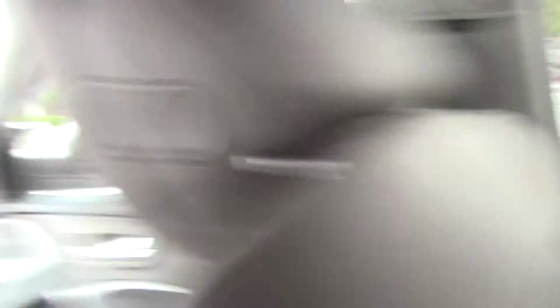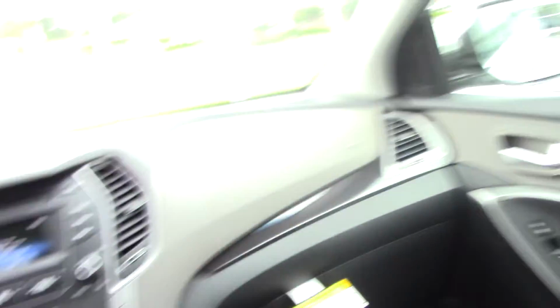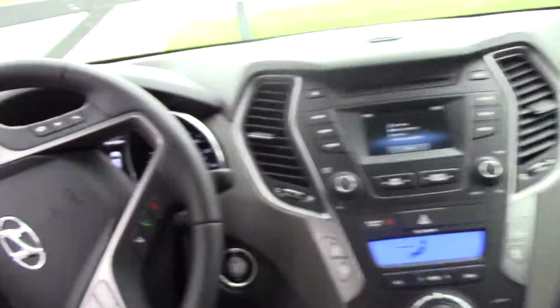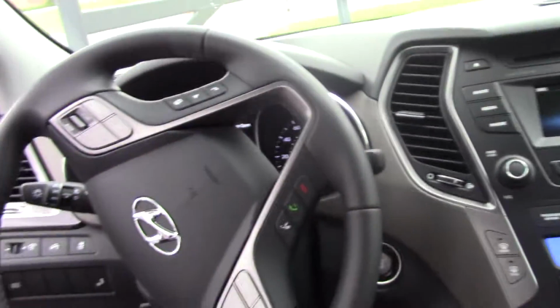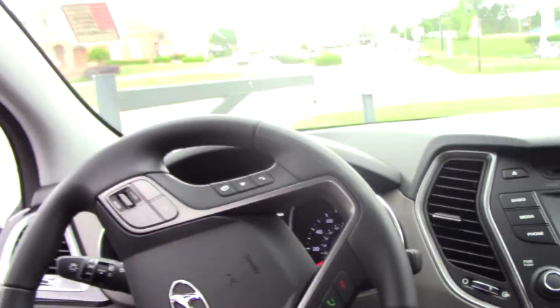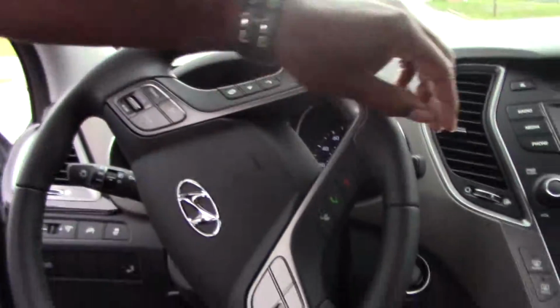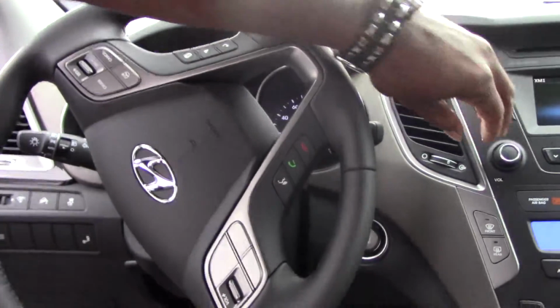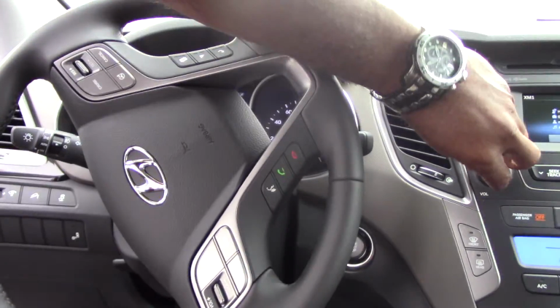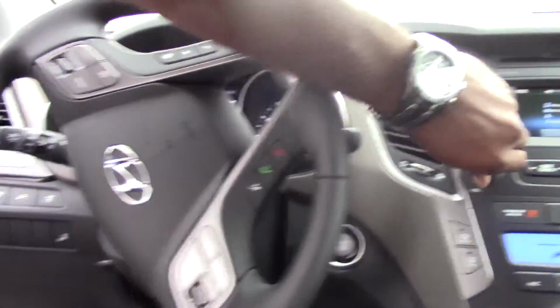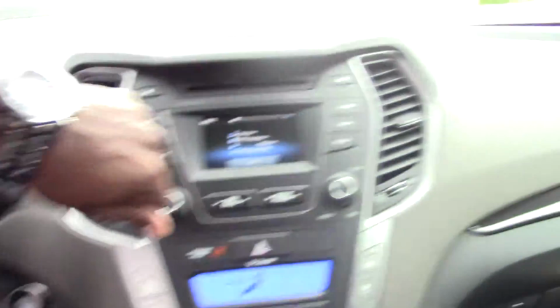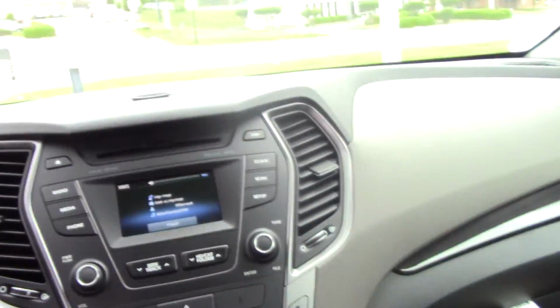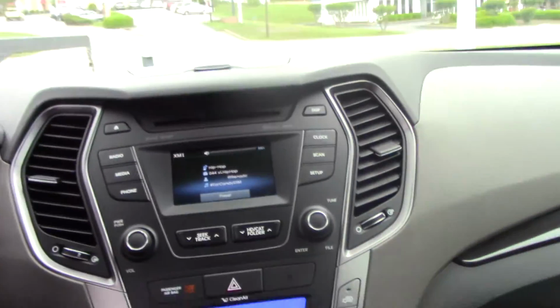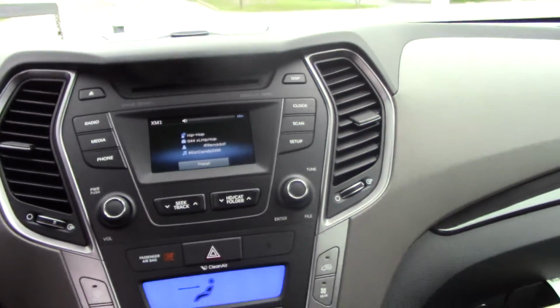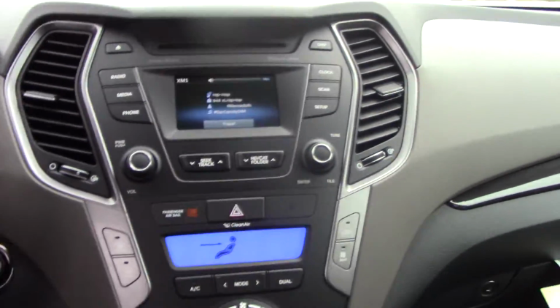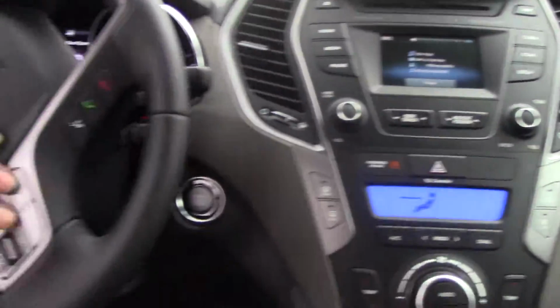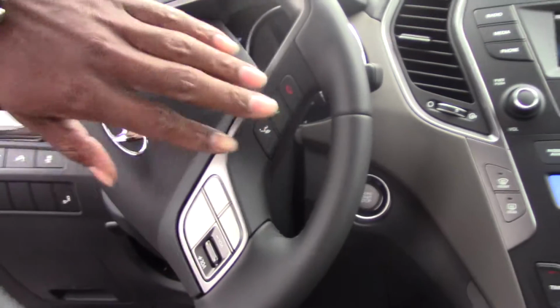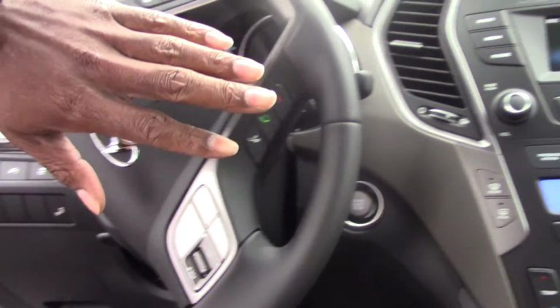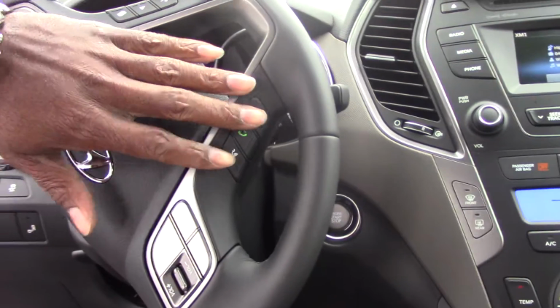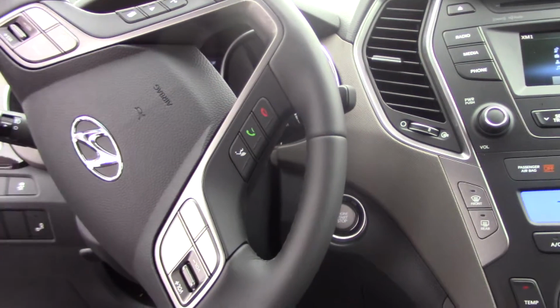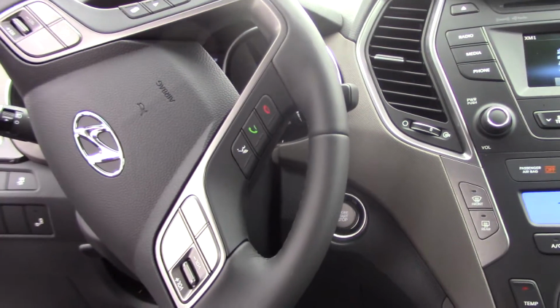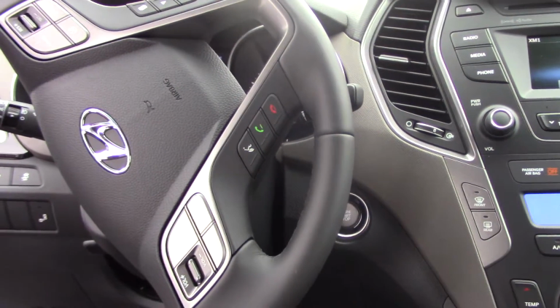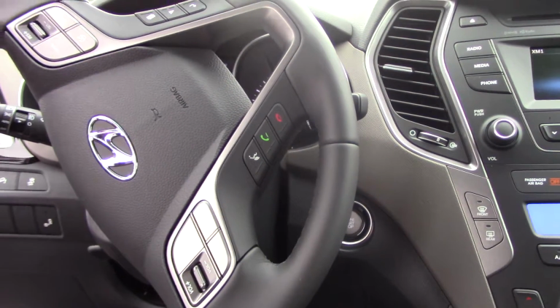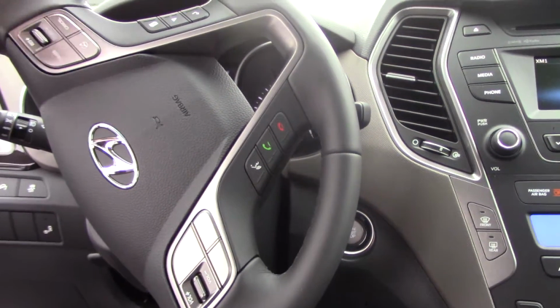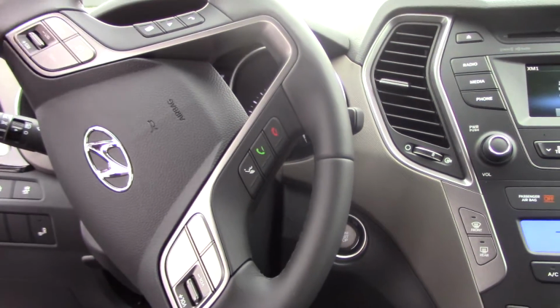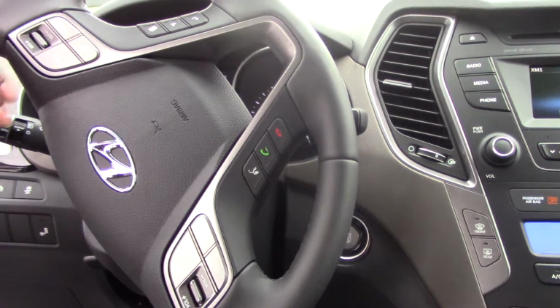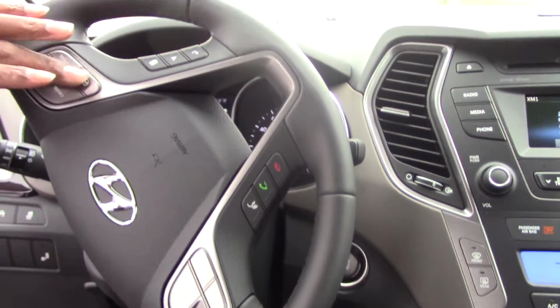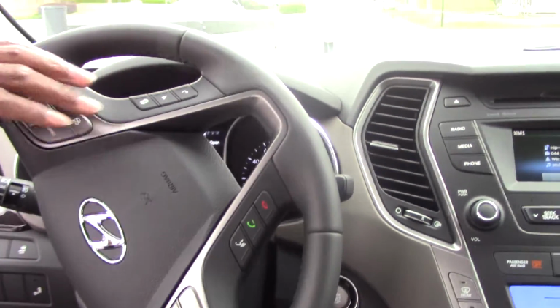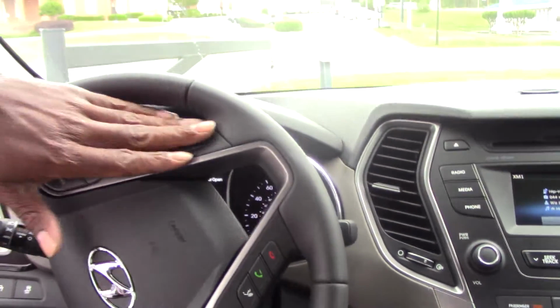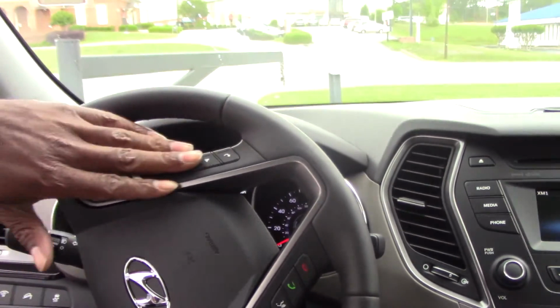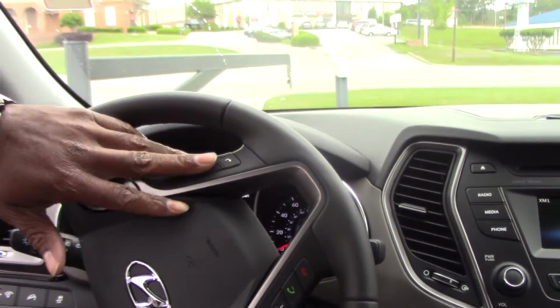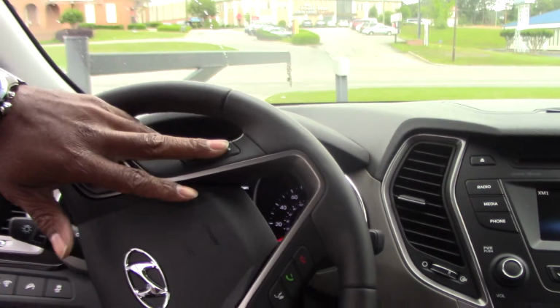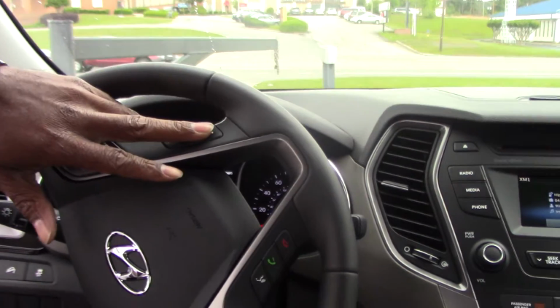Up here on the steering wheel, for your safety and convenience, you've got radio controls, Bluetooth — I'm going to pair it for you before you leave the lot — cruise control, selectable steering, and your trip and reset buttons are here.